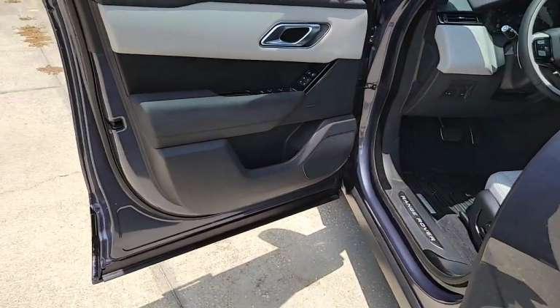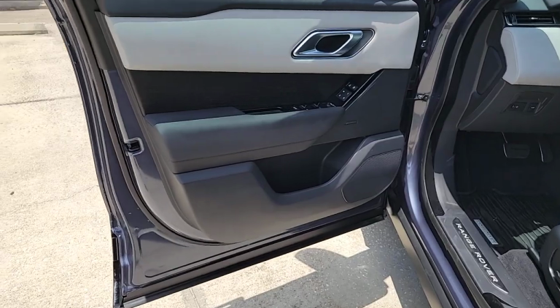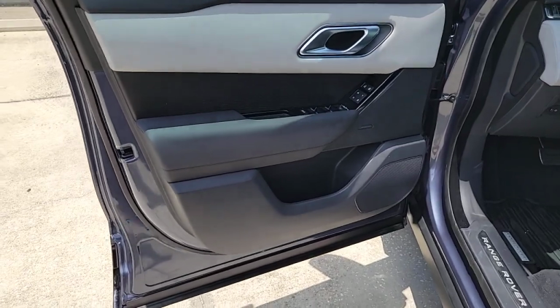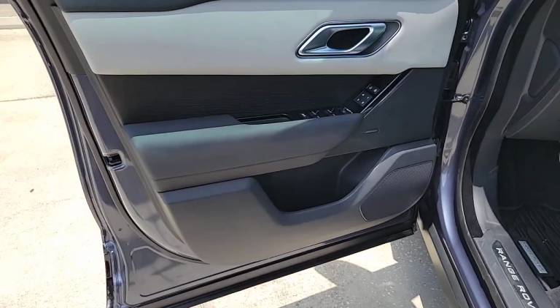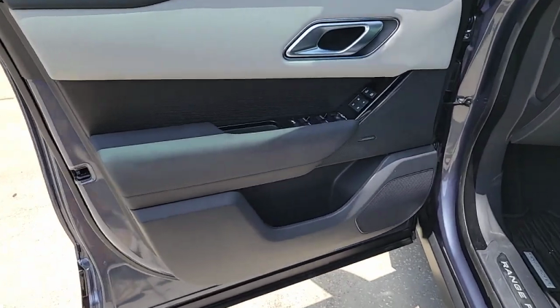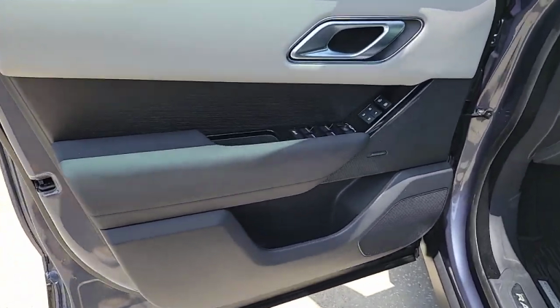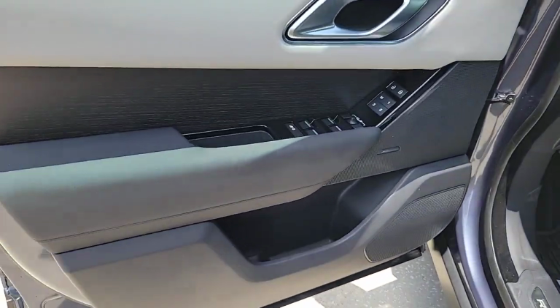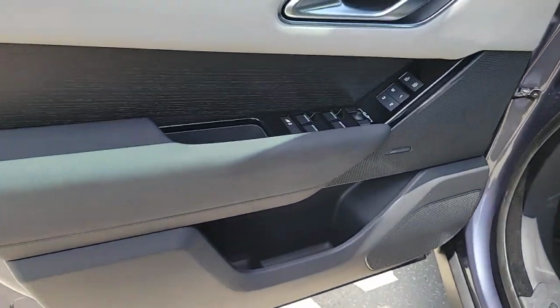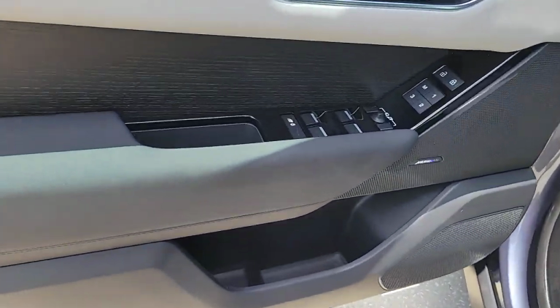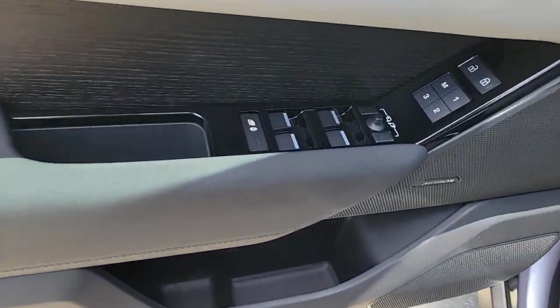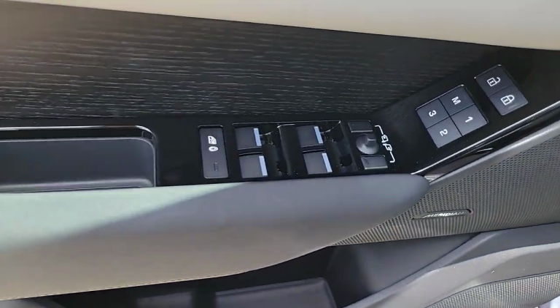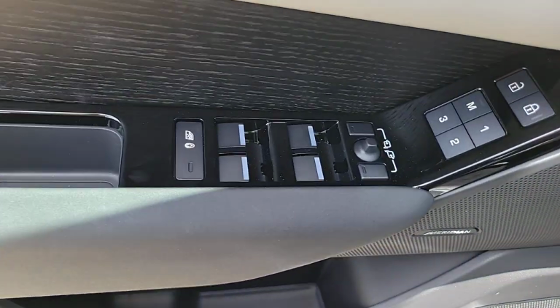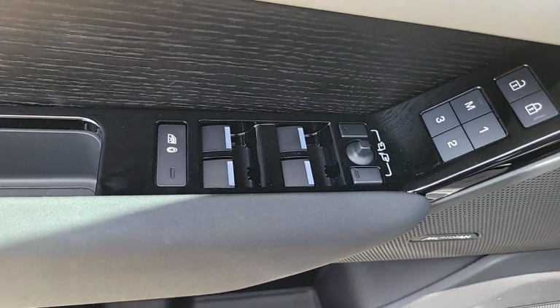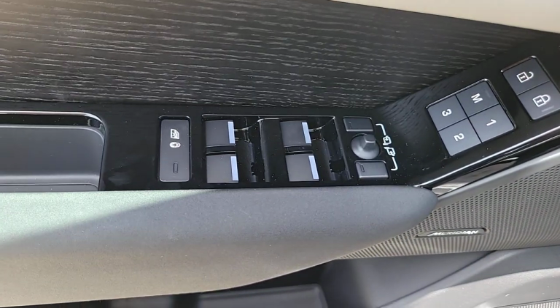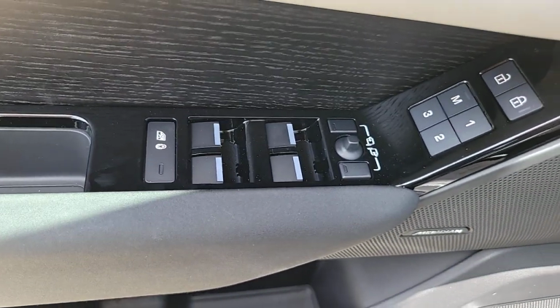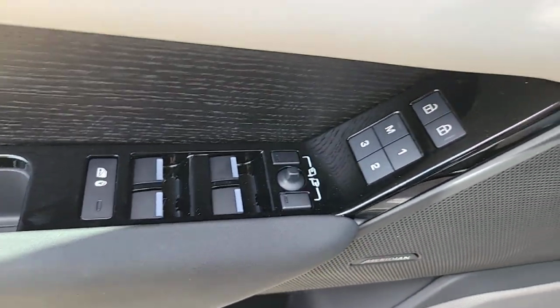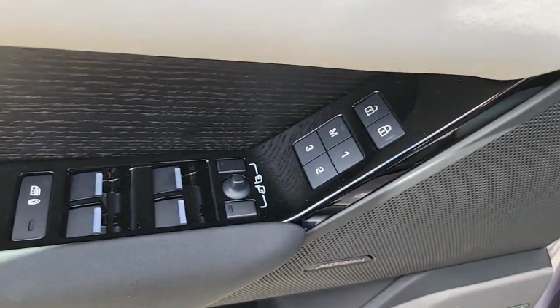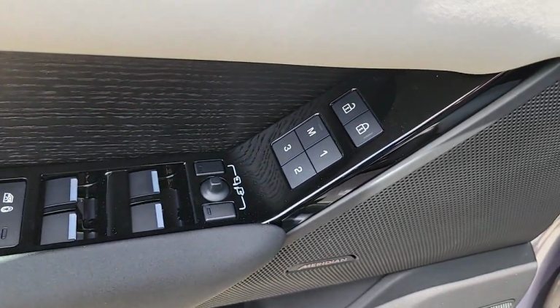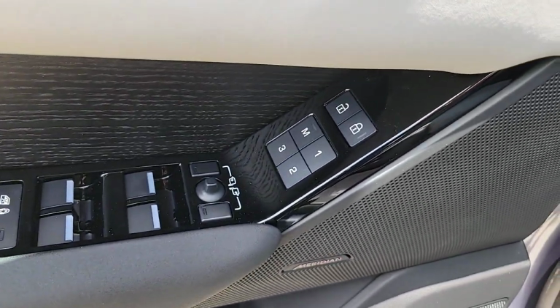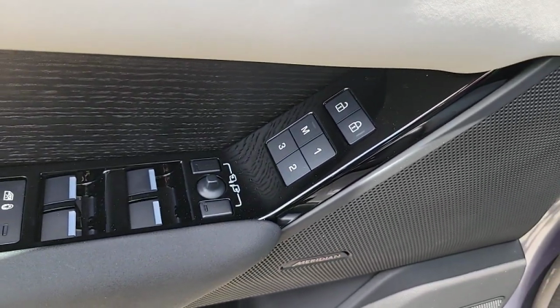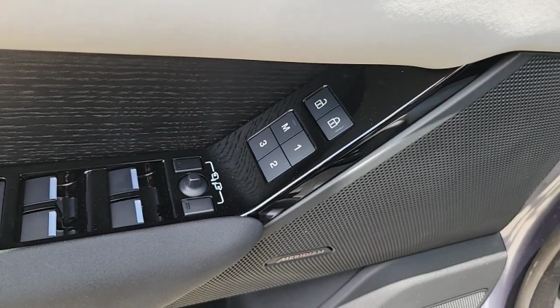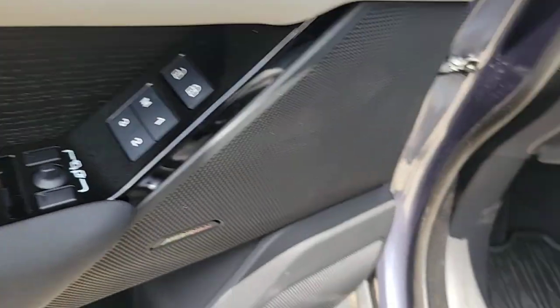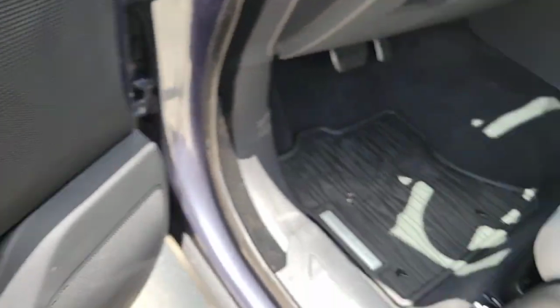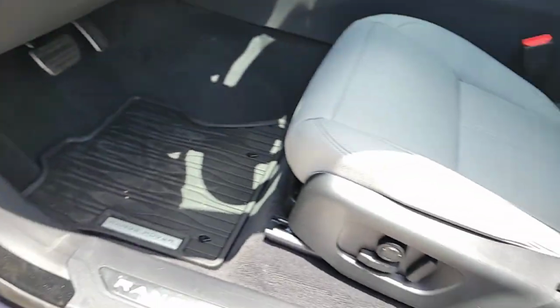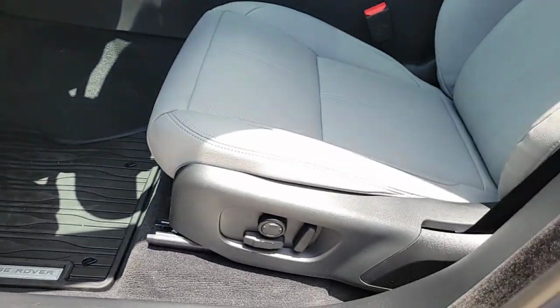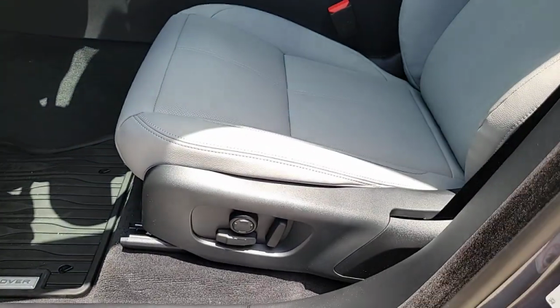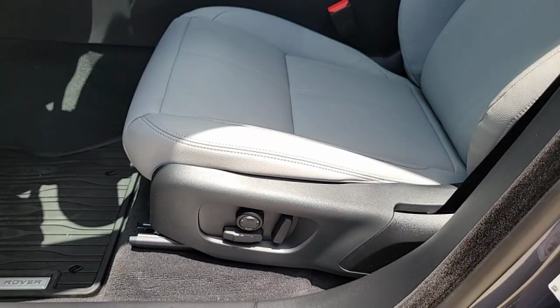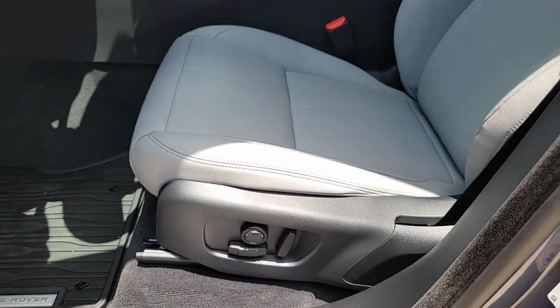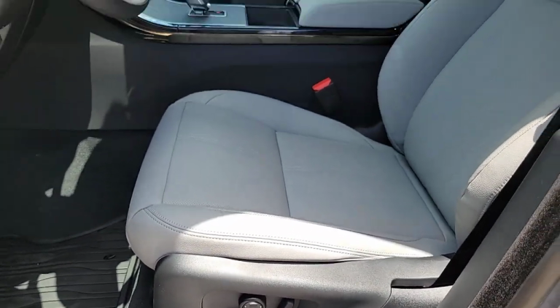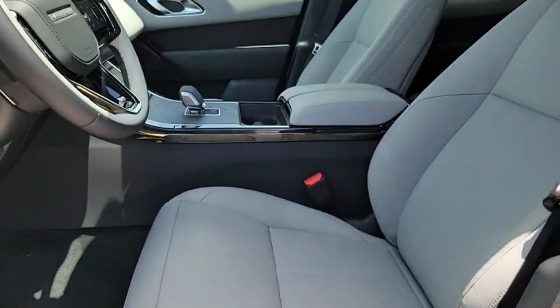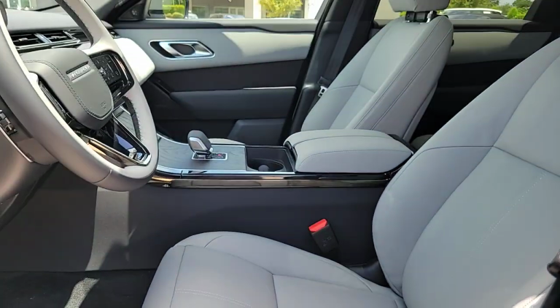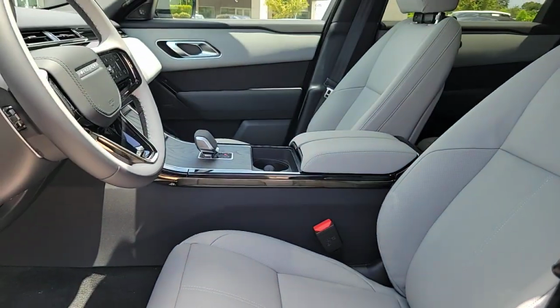Indulge your craving for style and performance in this remarkable Range Rover Velar. Come in for a test drive — our team will make it the best part of your day.